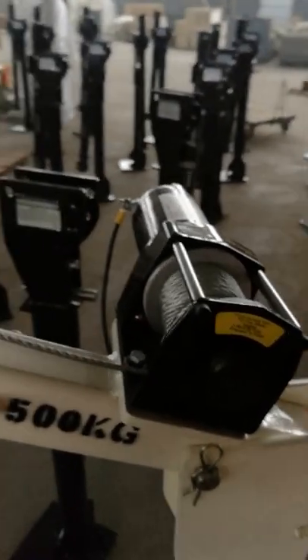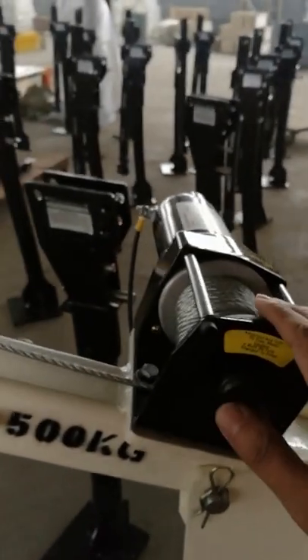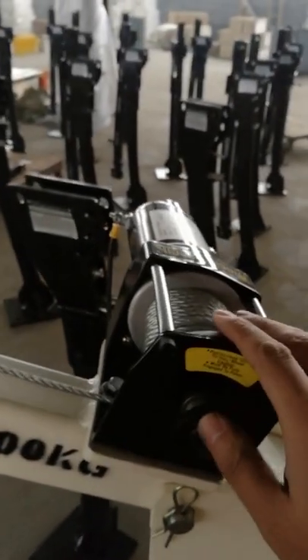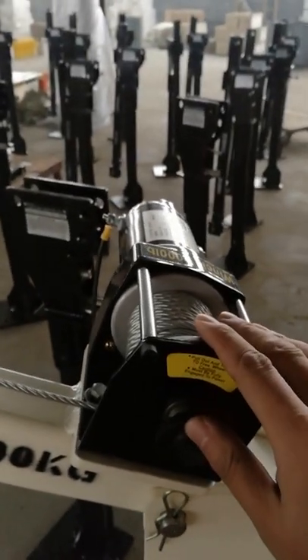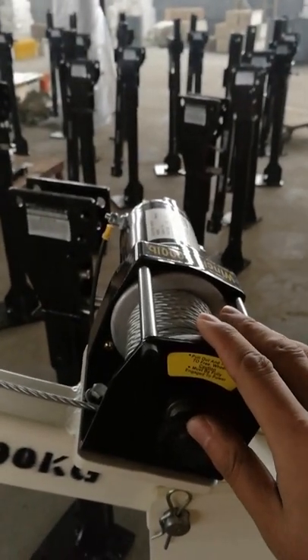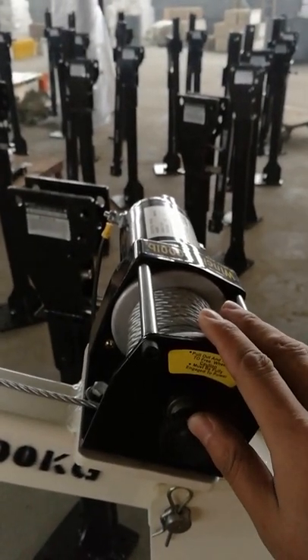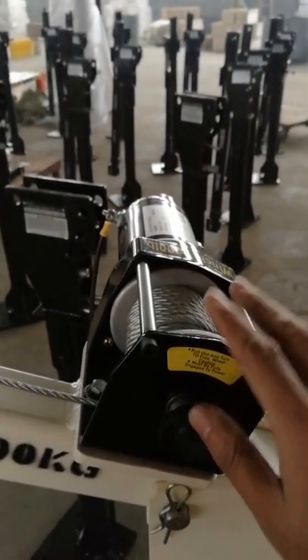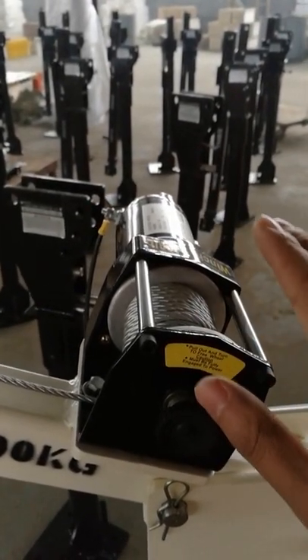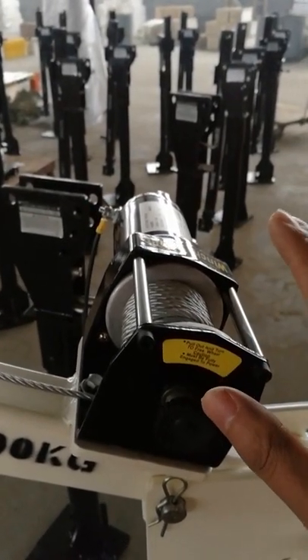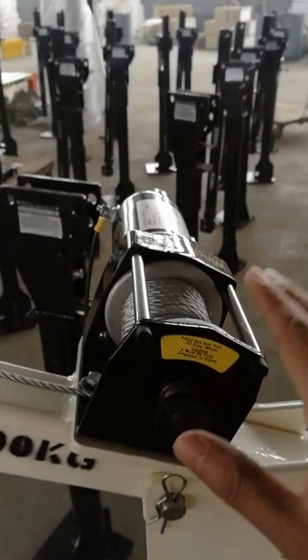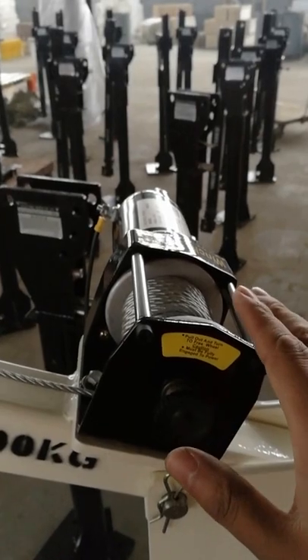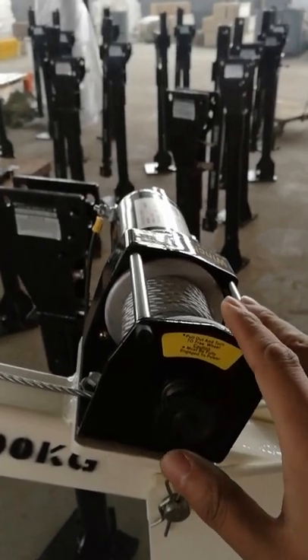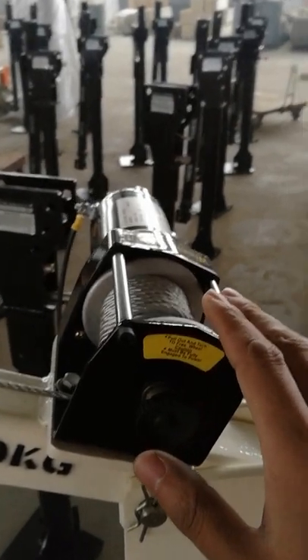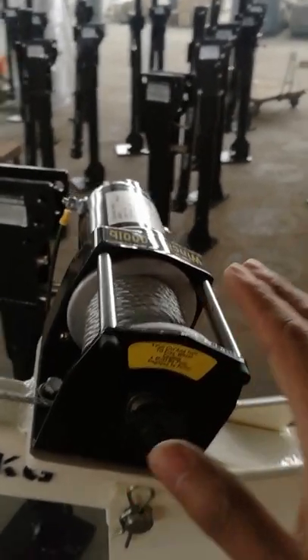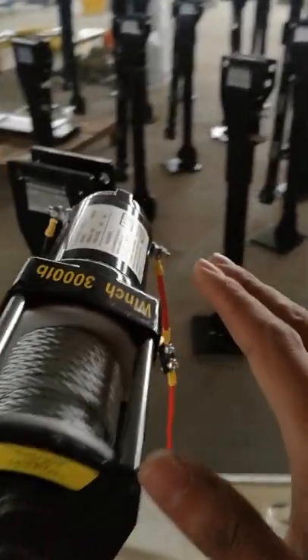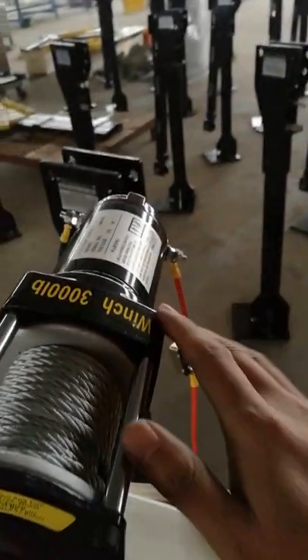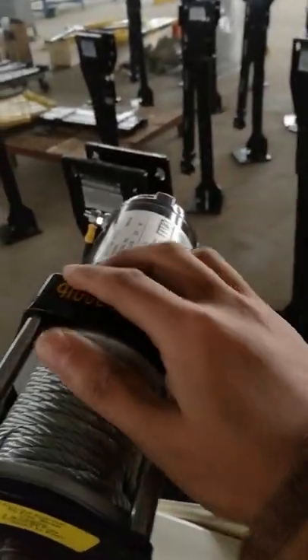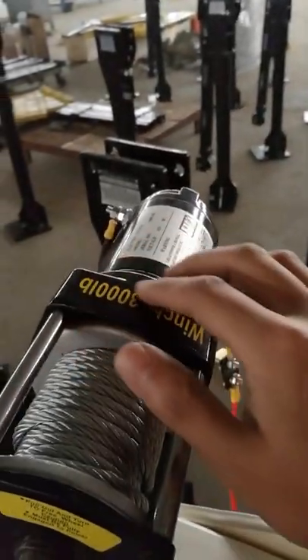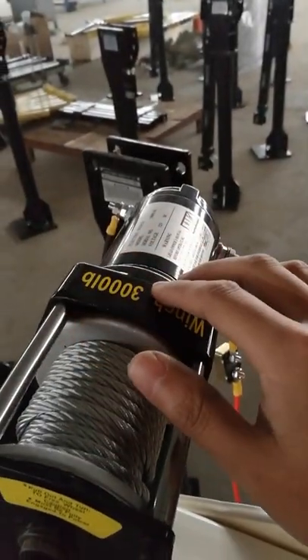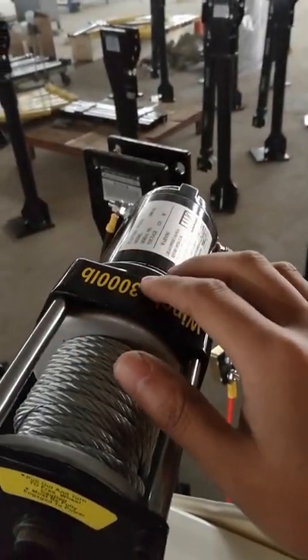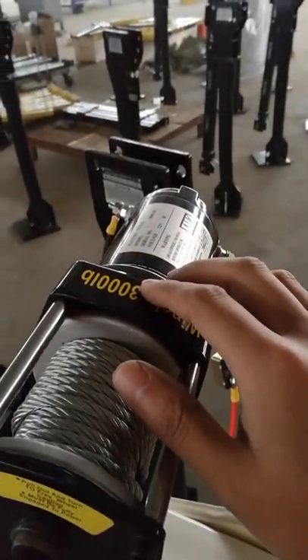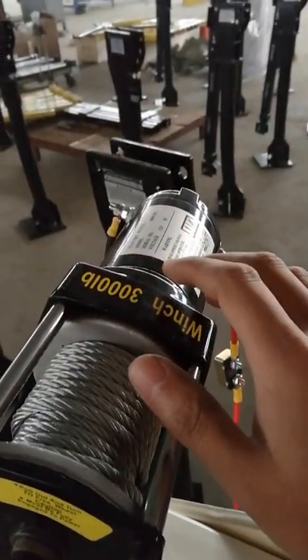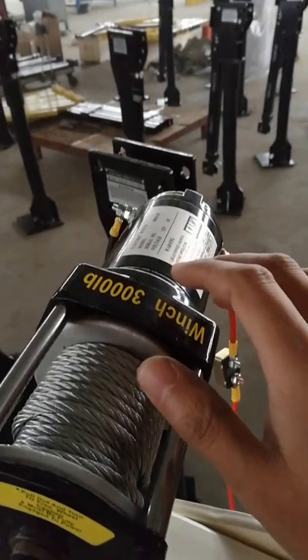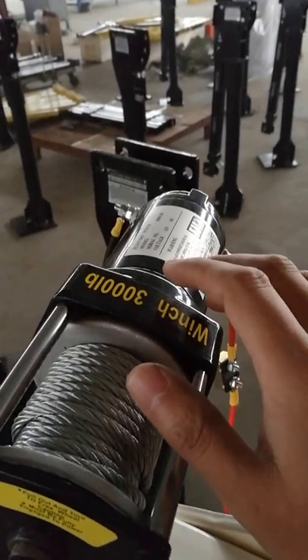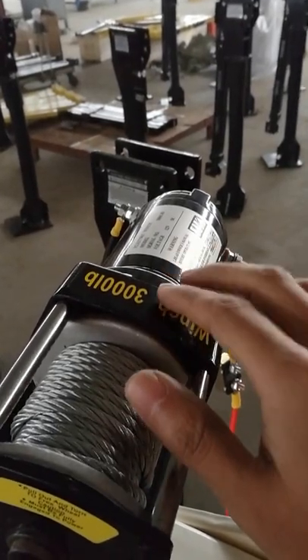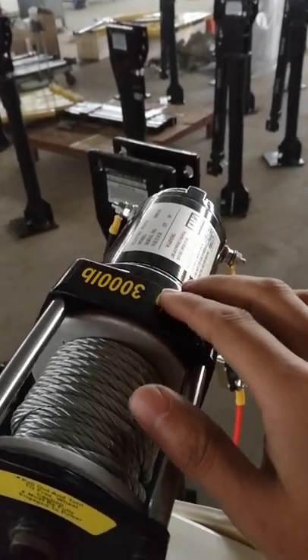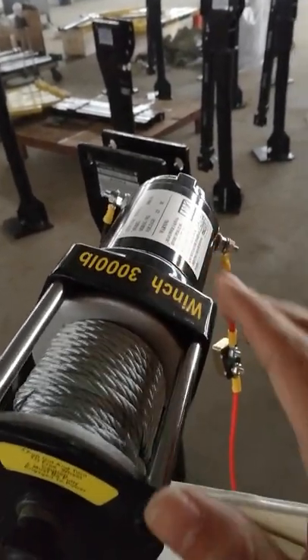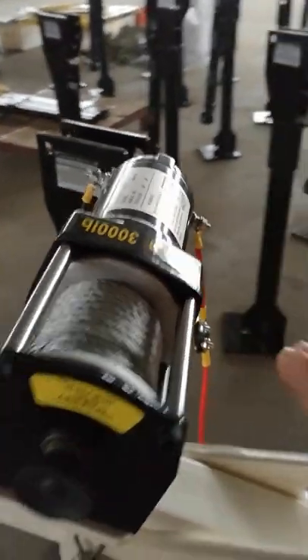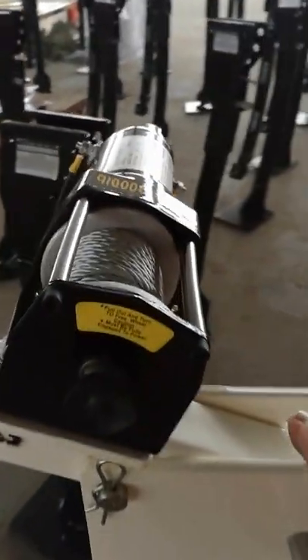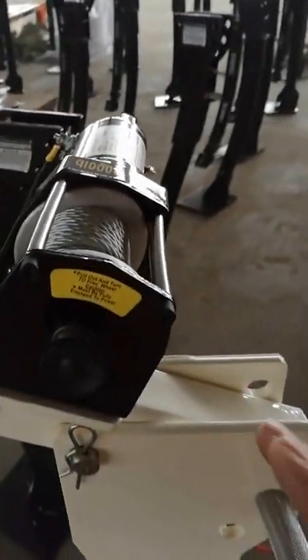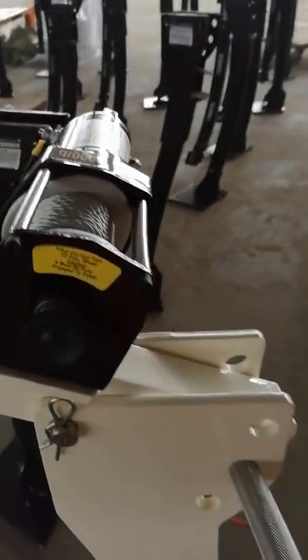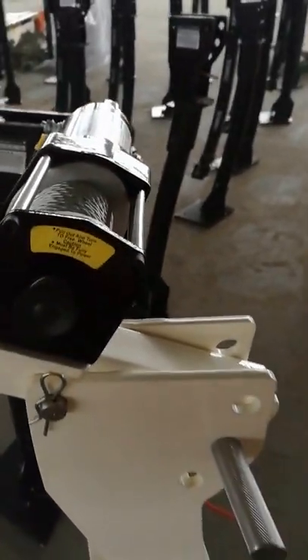The electric wrench capacity can be up to 3,000 pounds, which is more powerful than other factories.